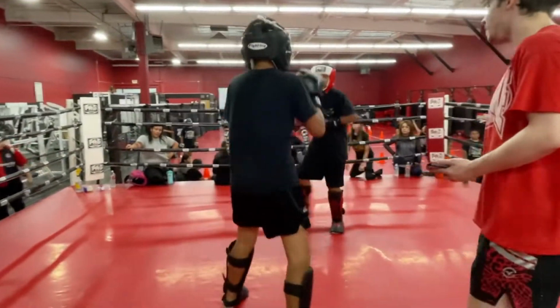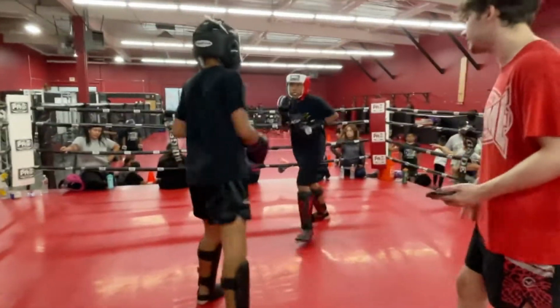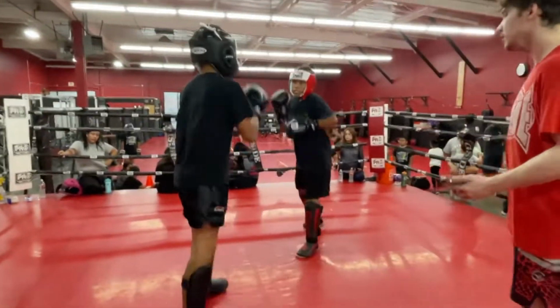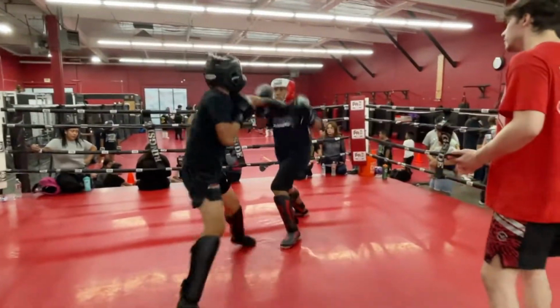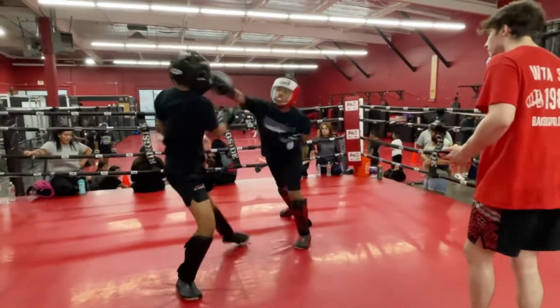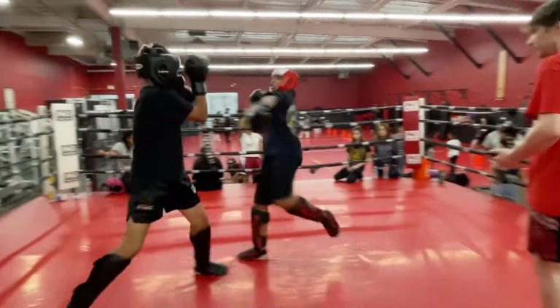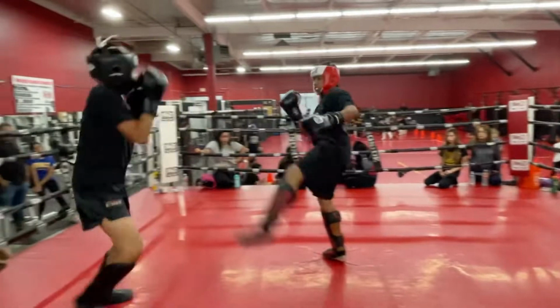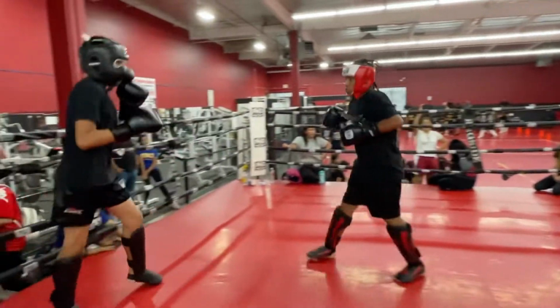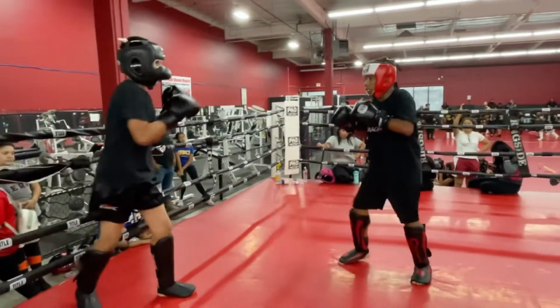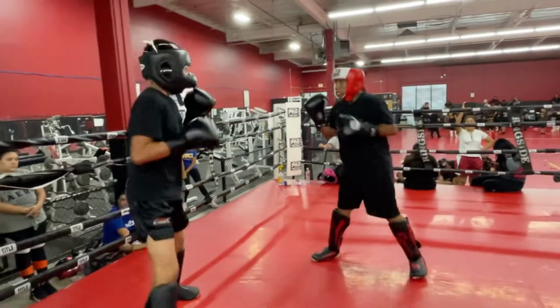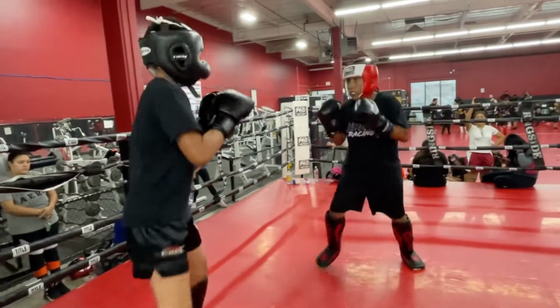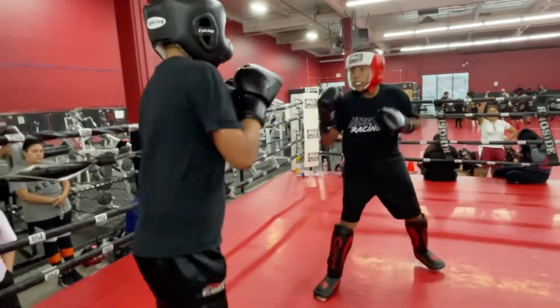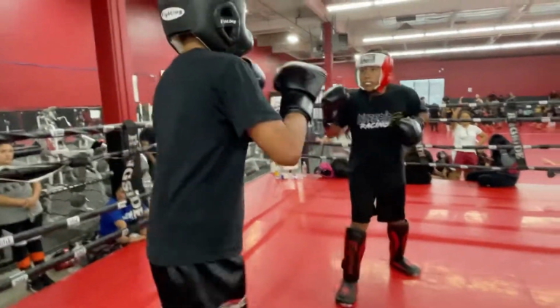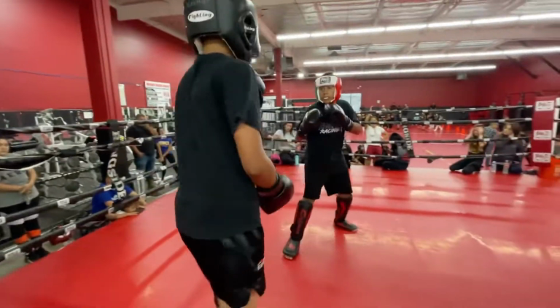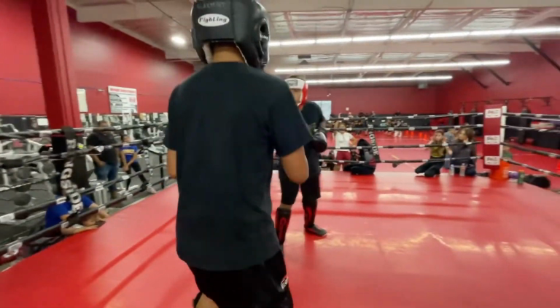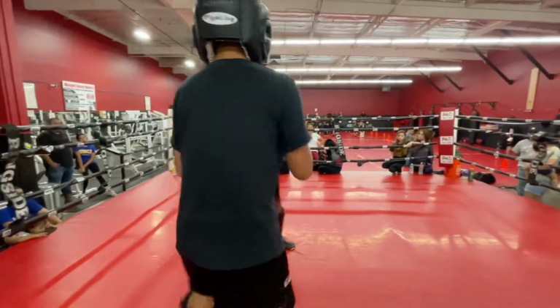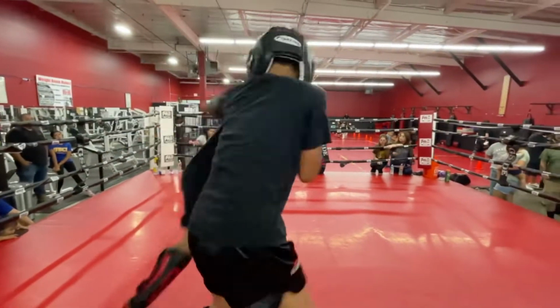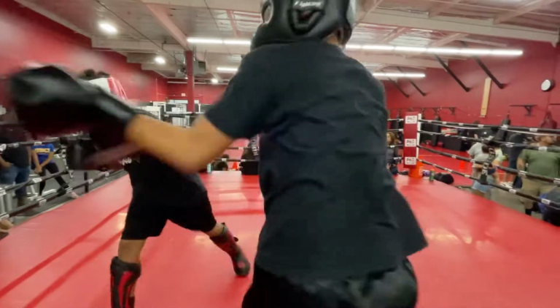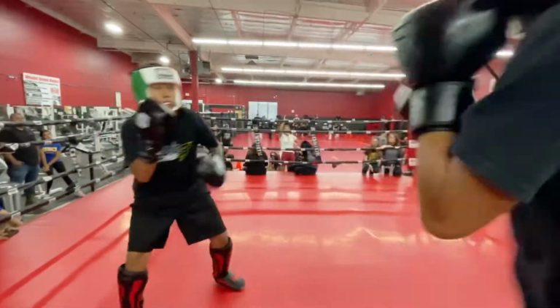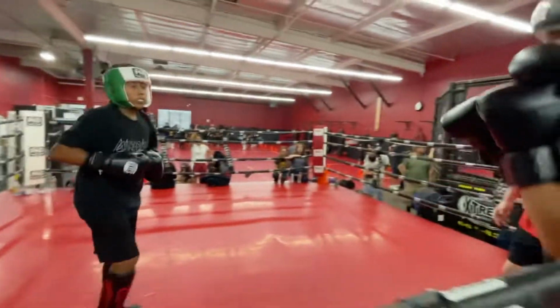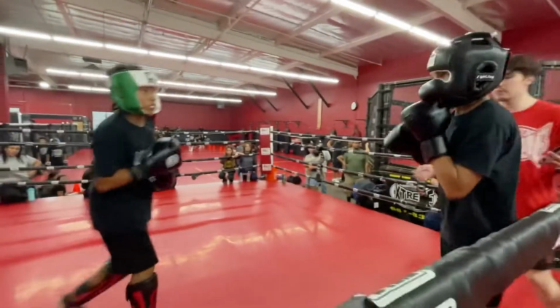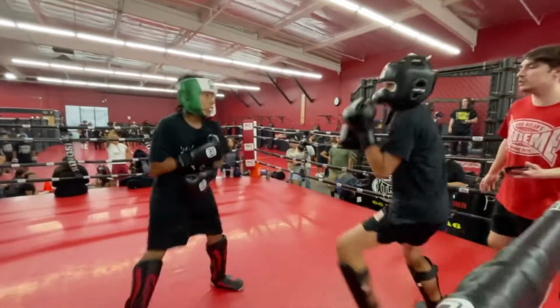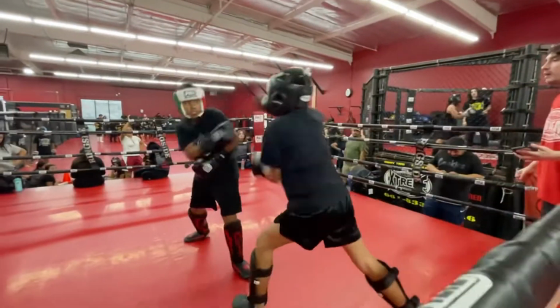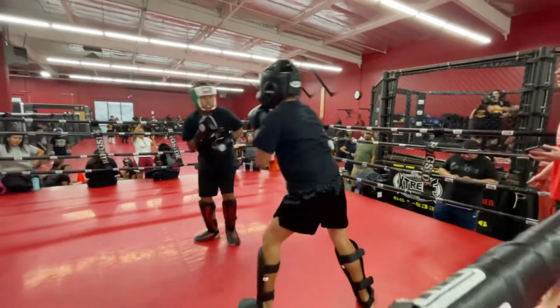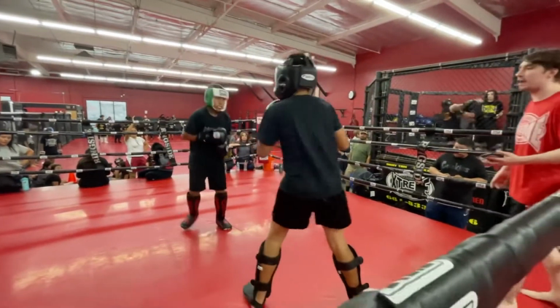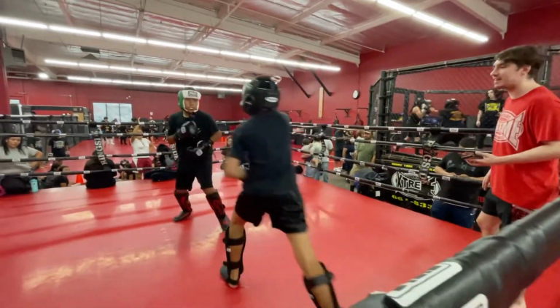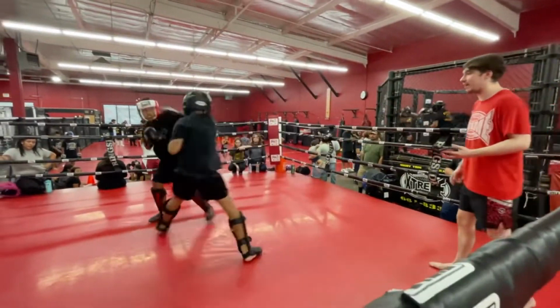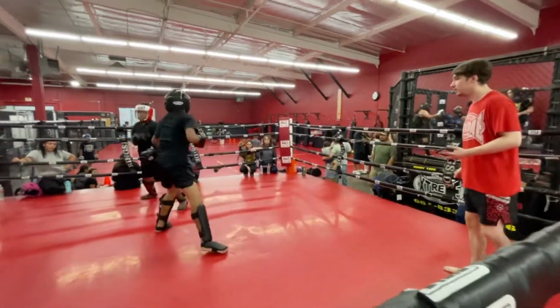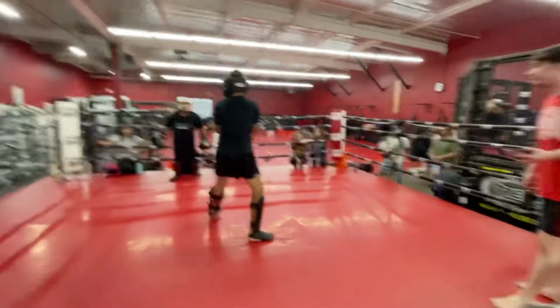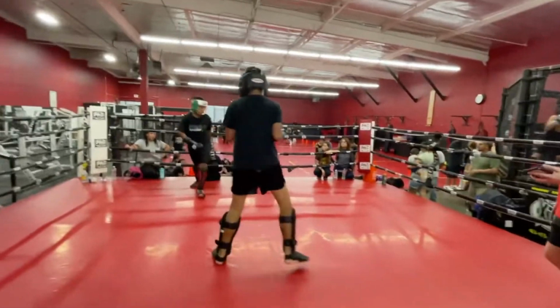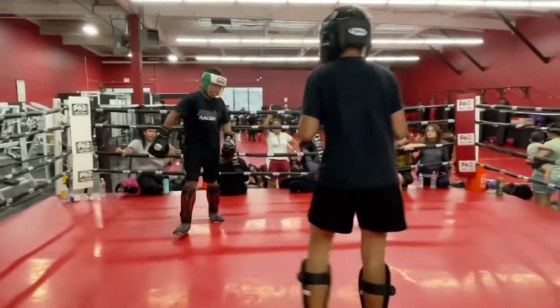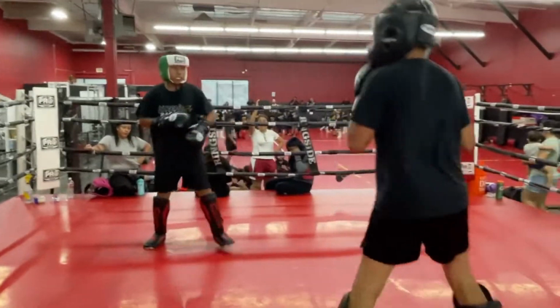Come on in. Hands up. That's another minute — one knee. Finish that jab off with an inside leg kick.